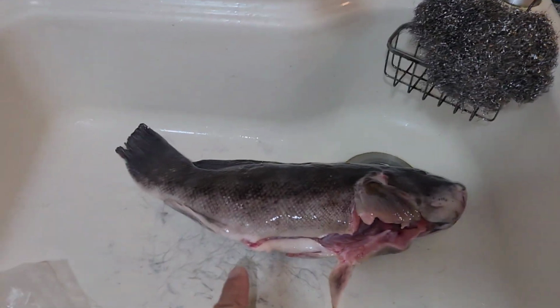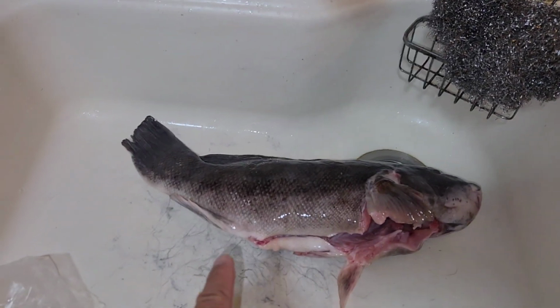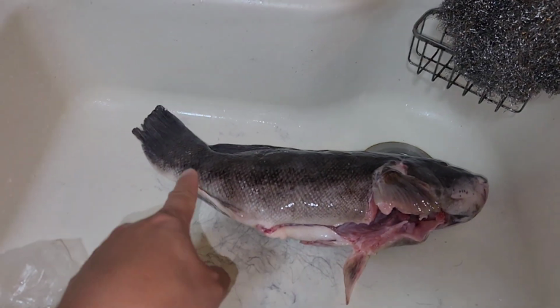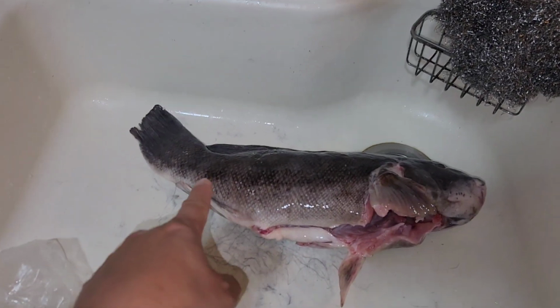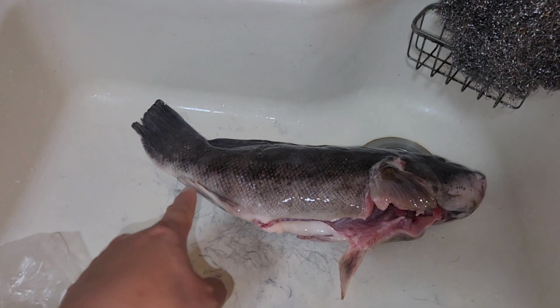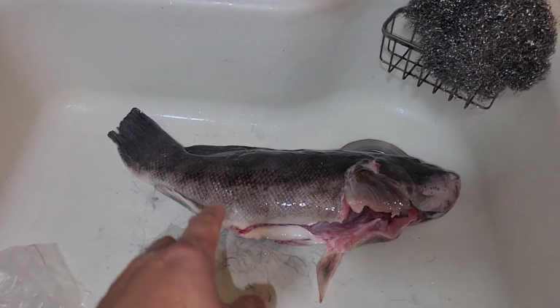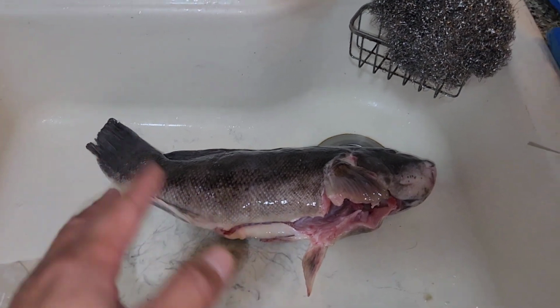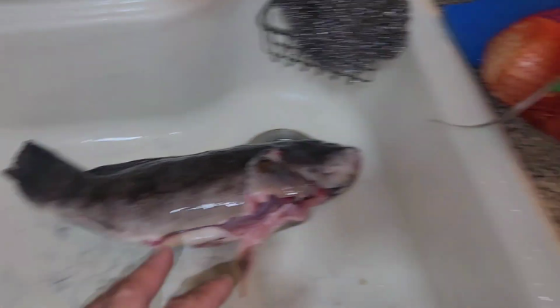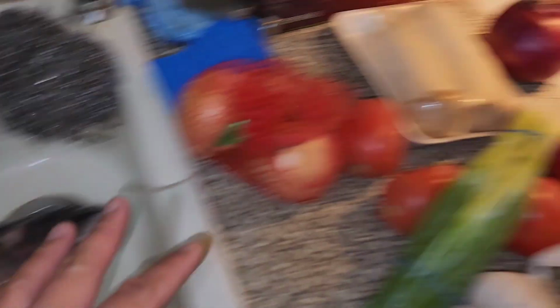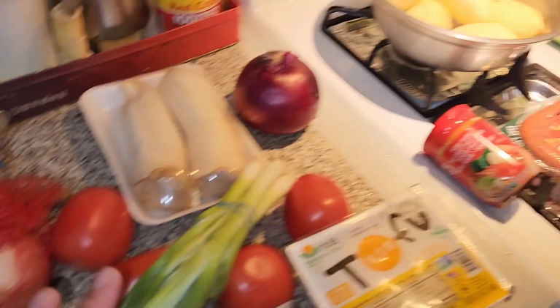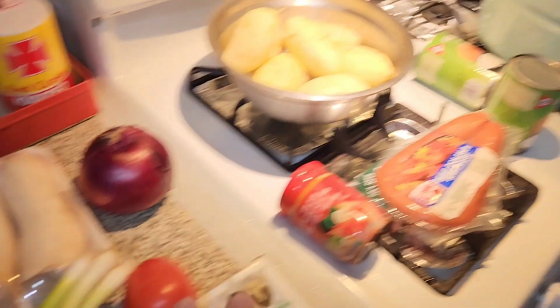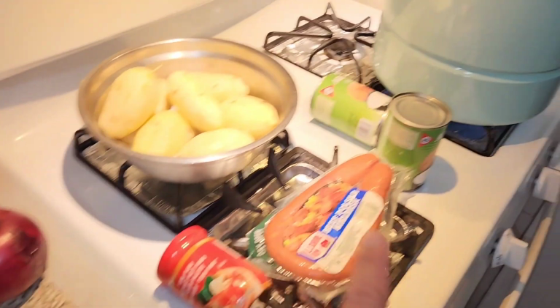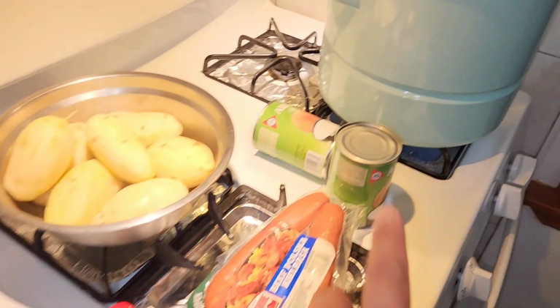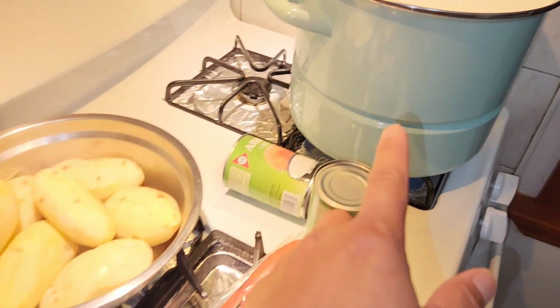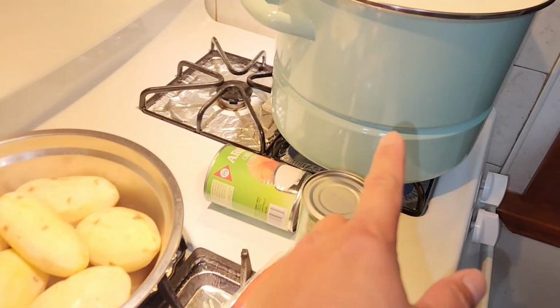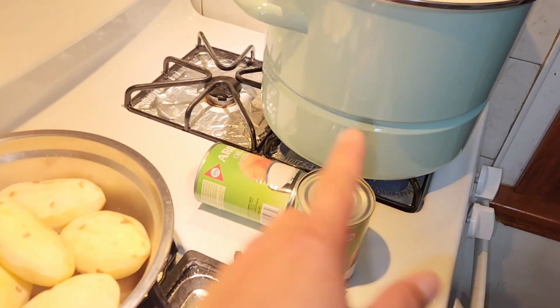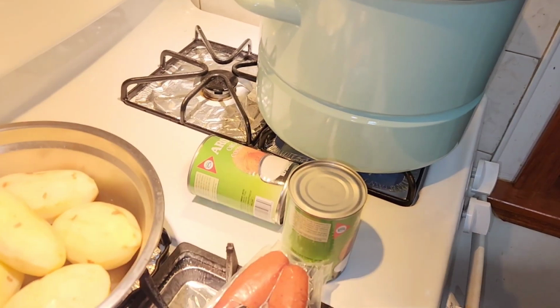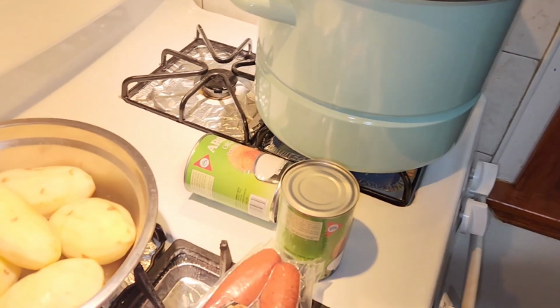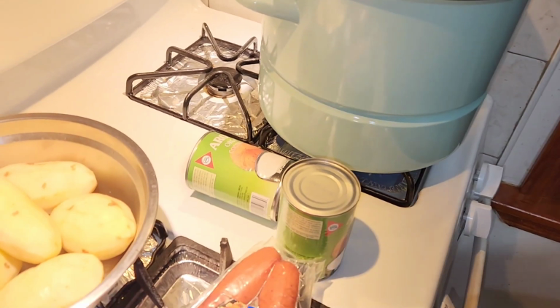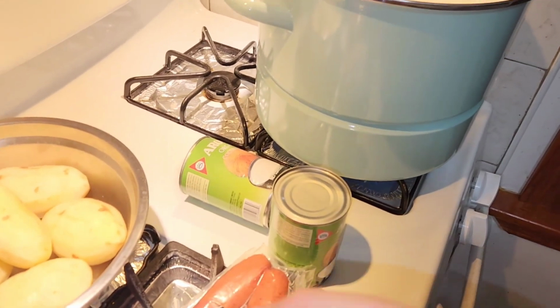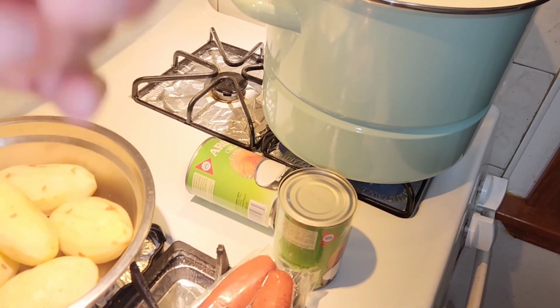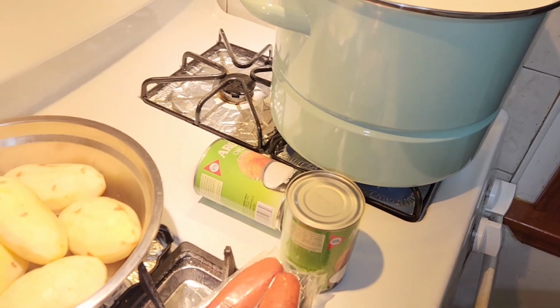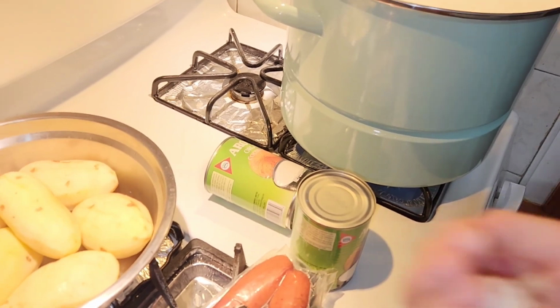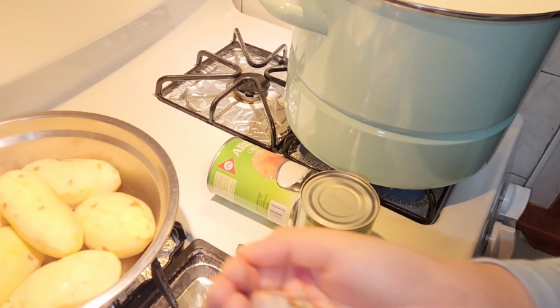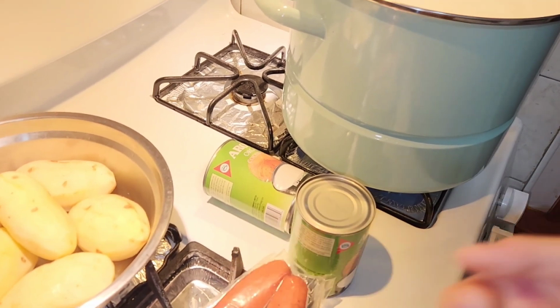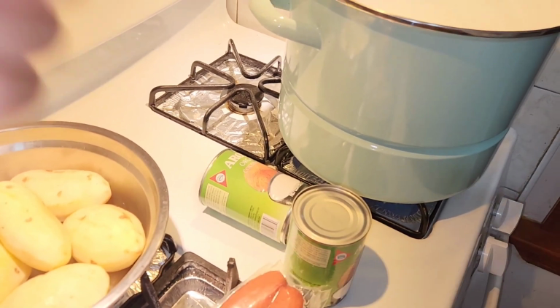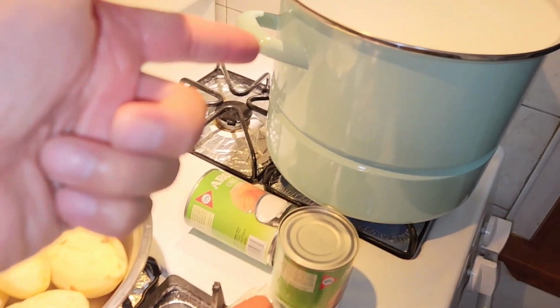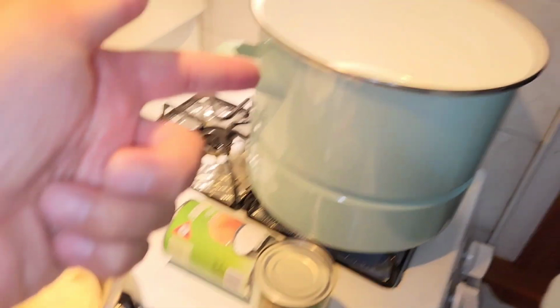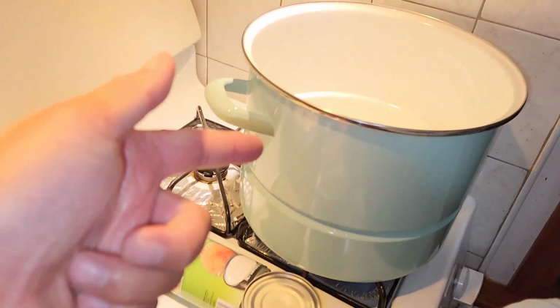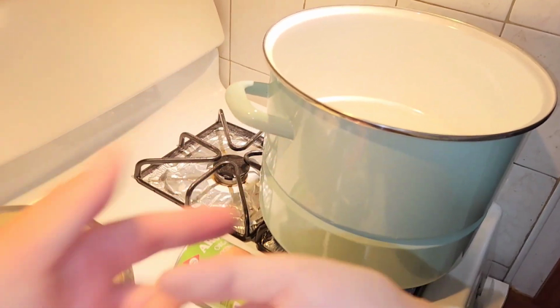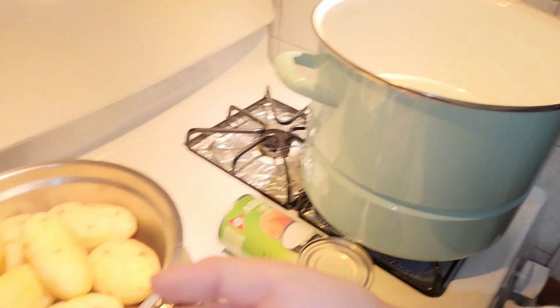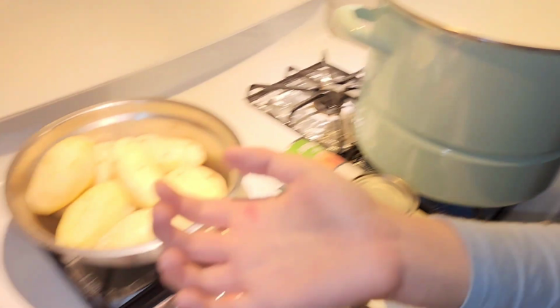This is the 18-inch blackfish, so there's a lot of stuff here. I hope it fits — I don't know if this is a 10-quart or a 16-quart pot.